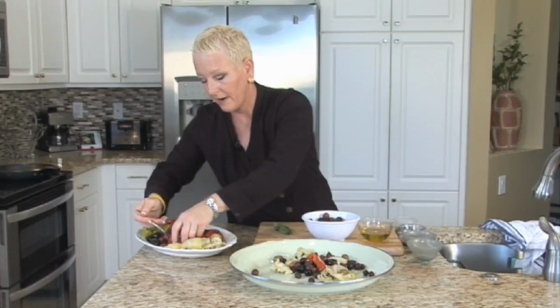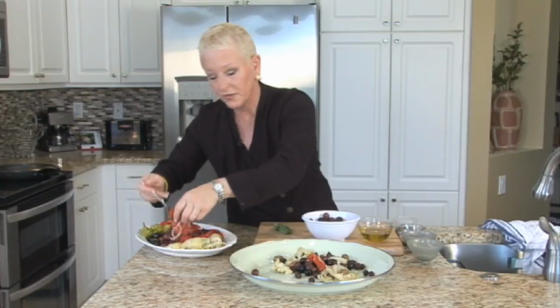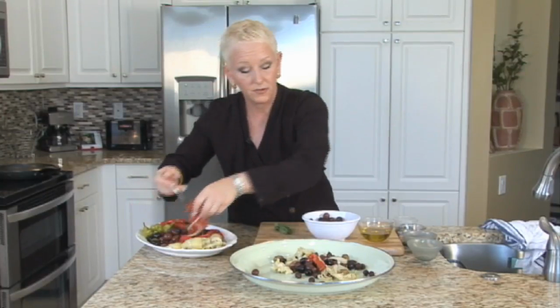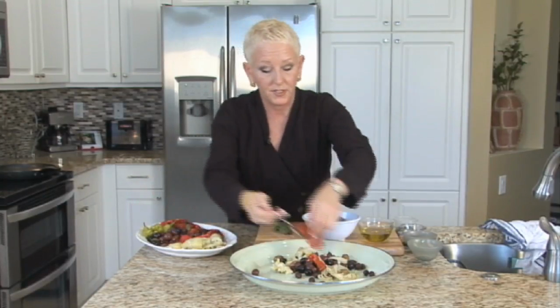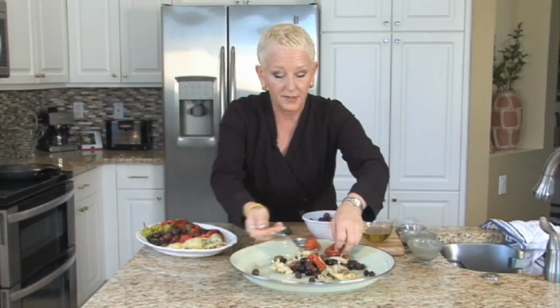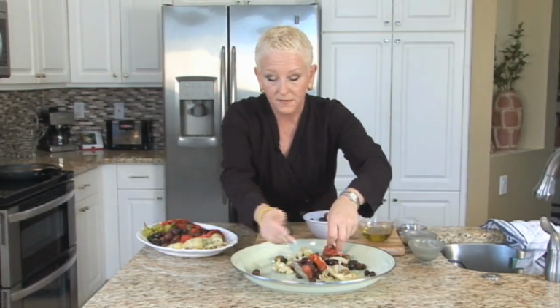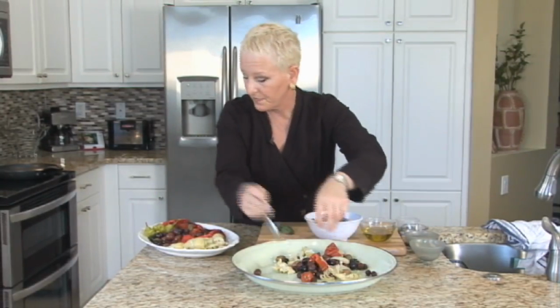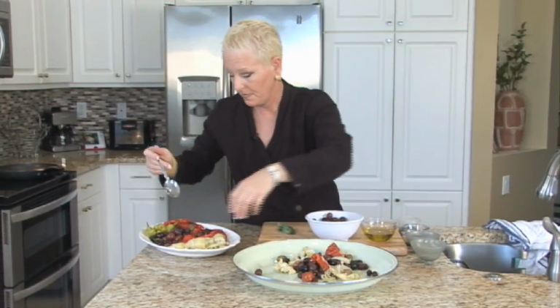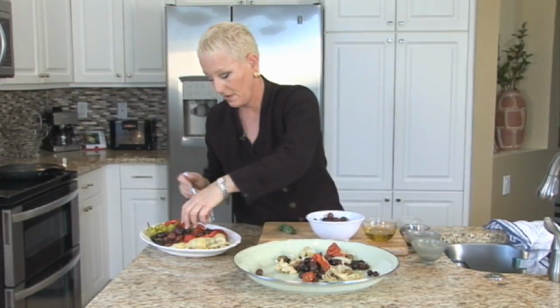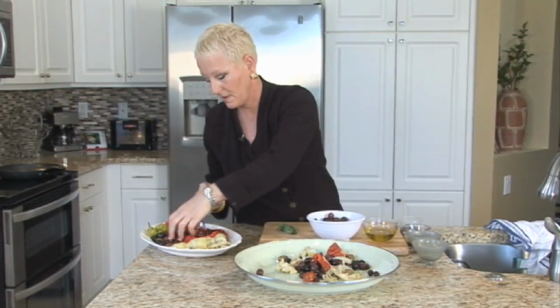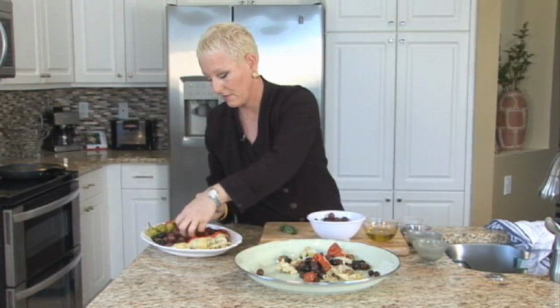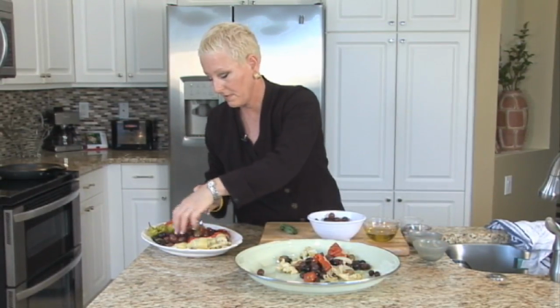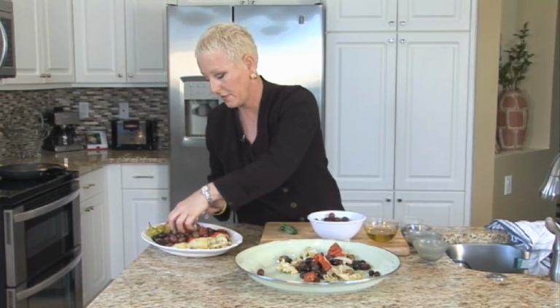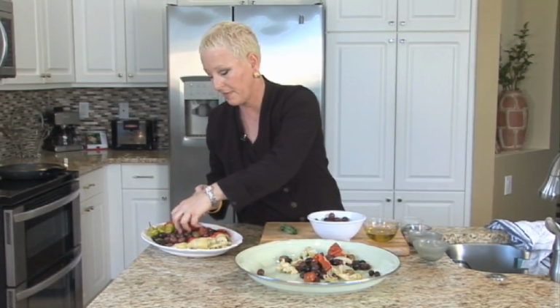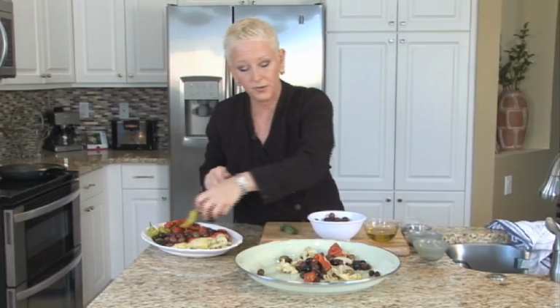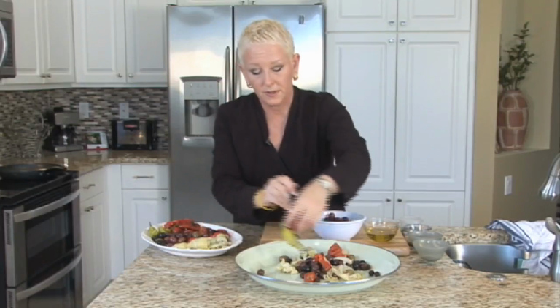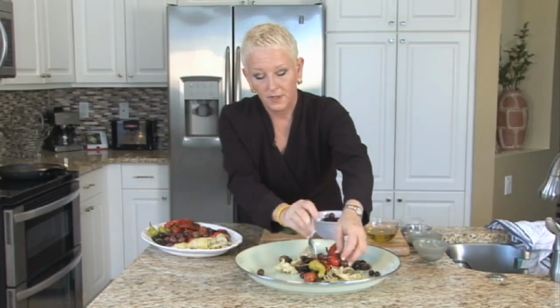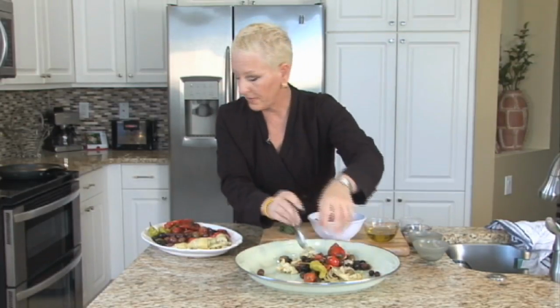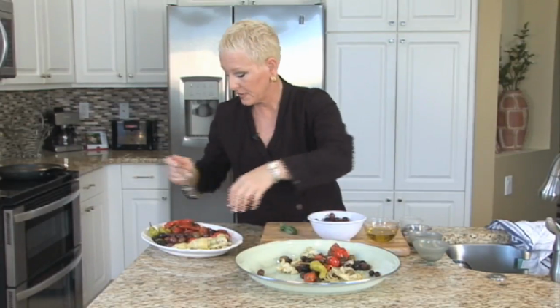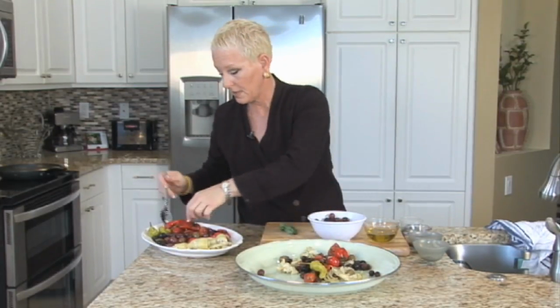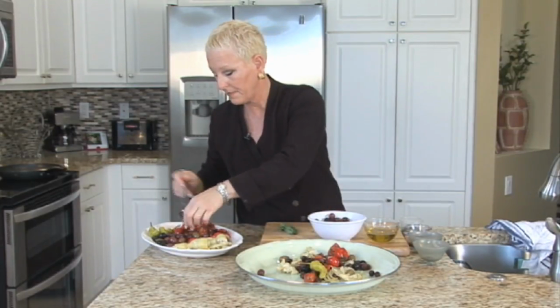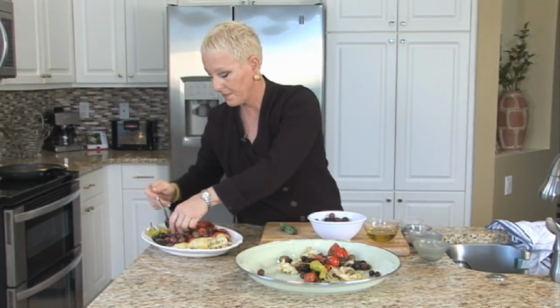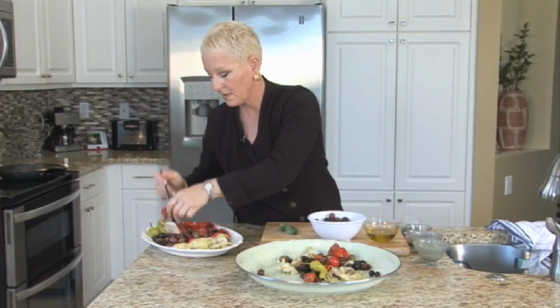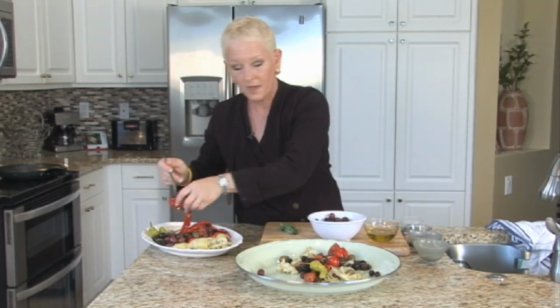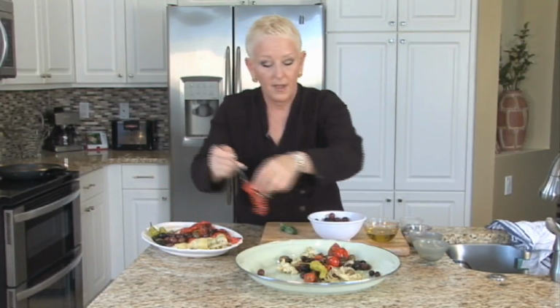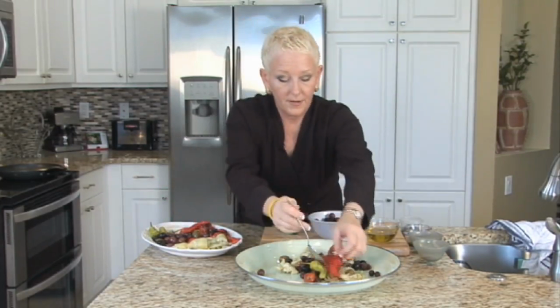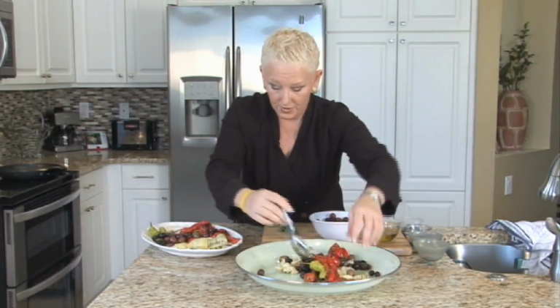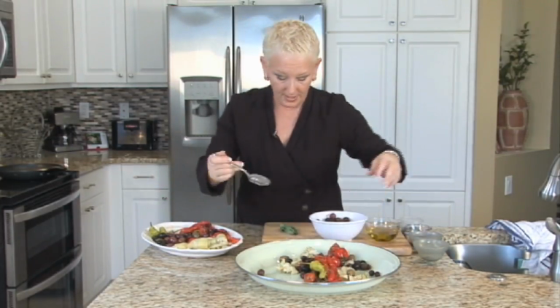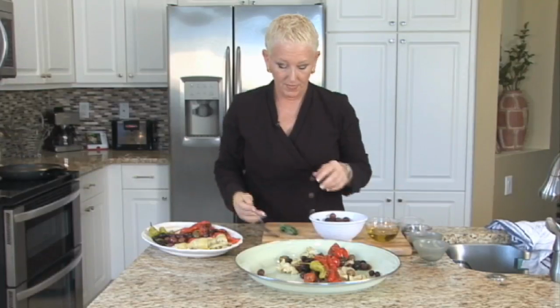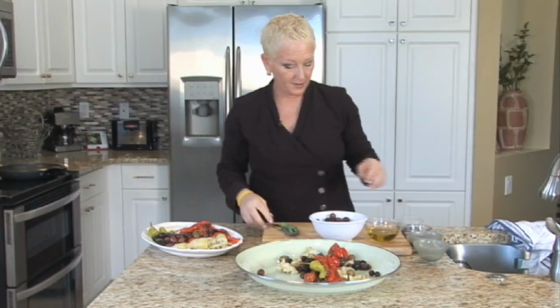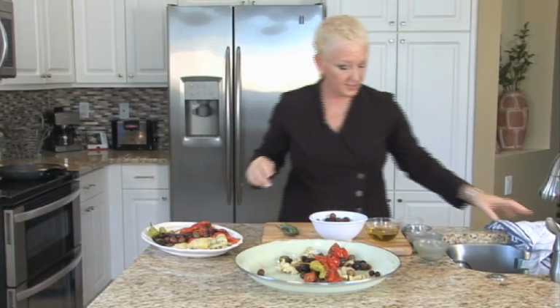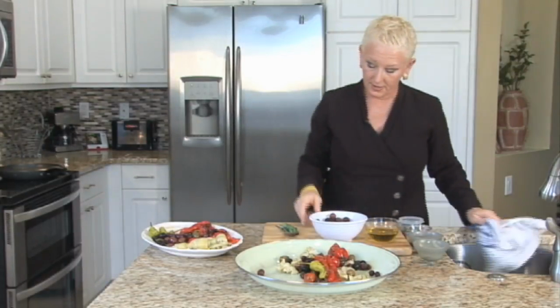I have roasted red tomatoes, cherry peppers, pepperoncini, and then I want to take my seasonings.